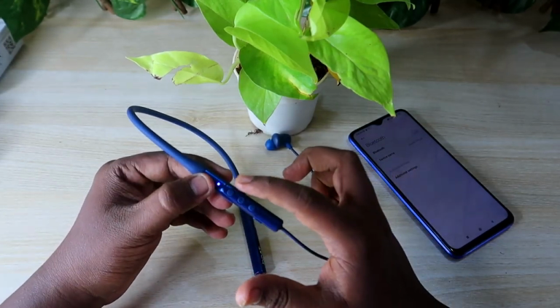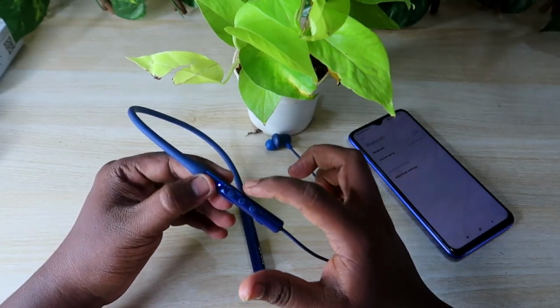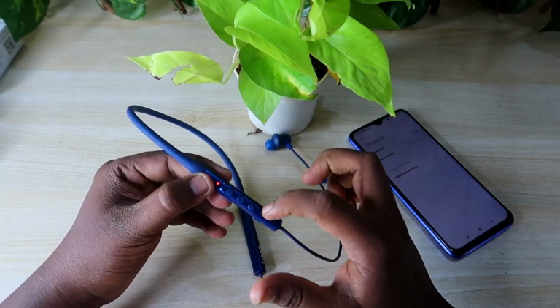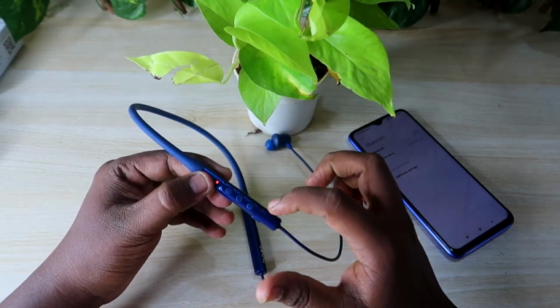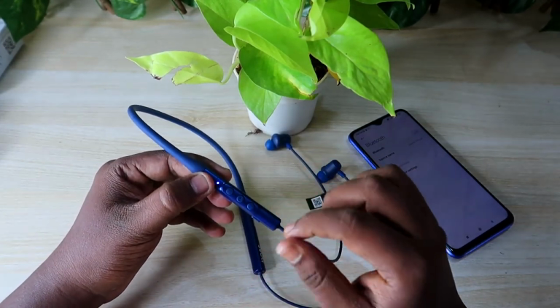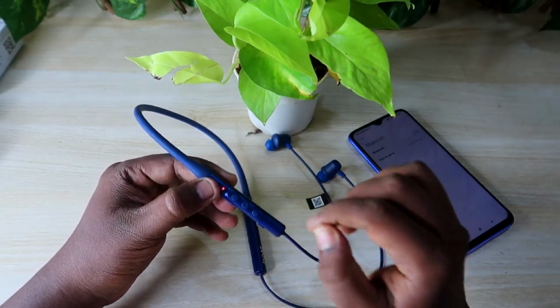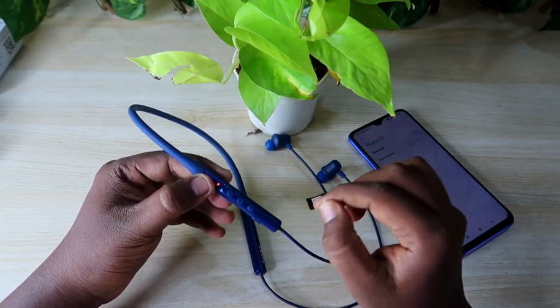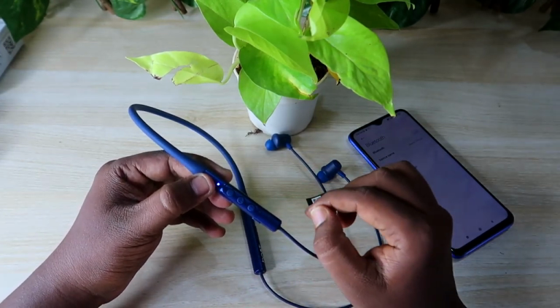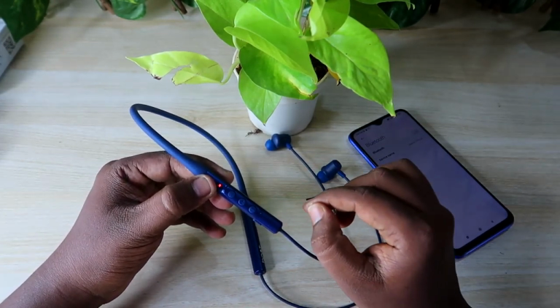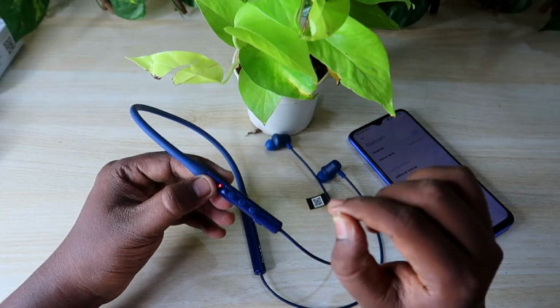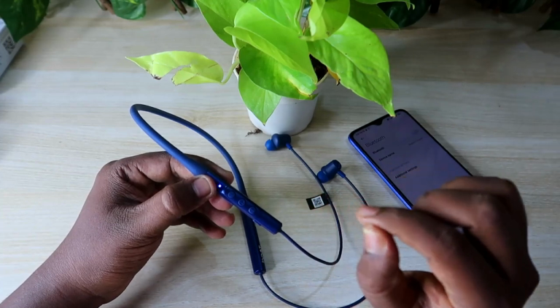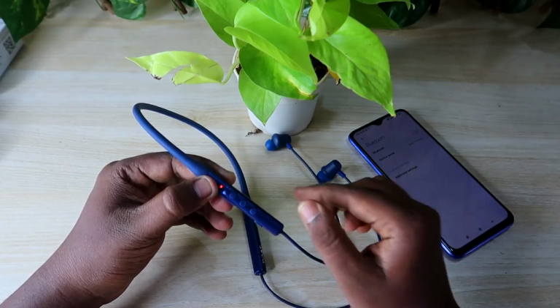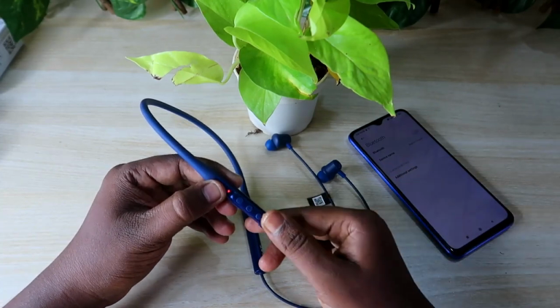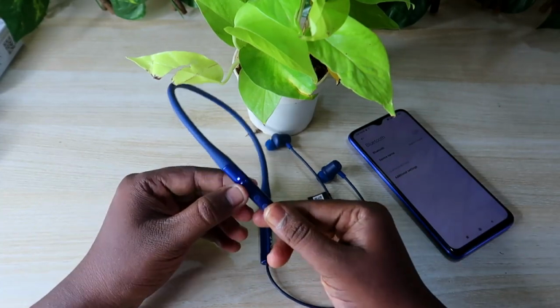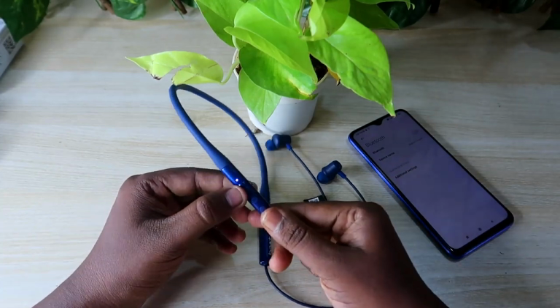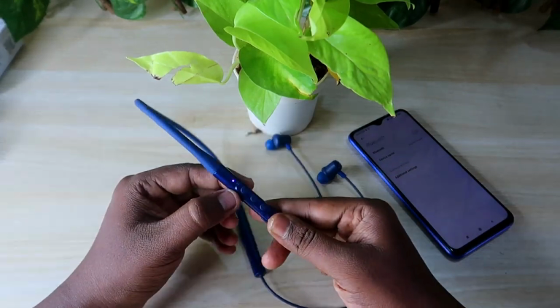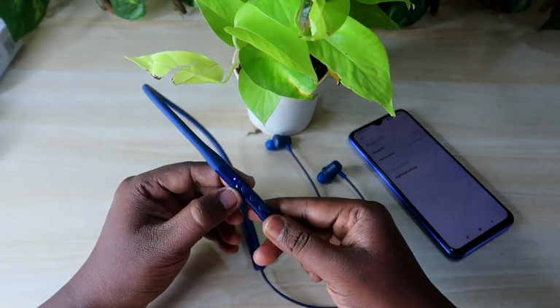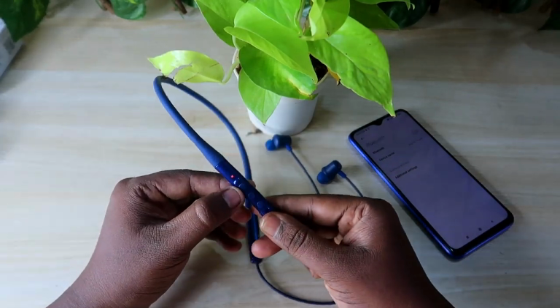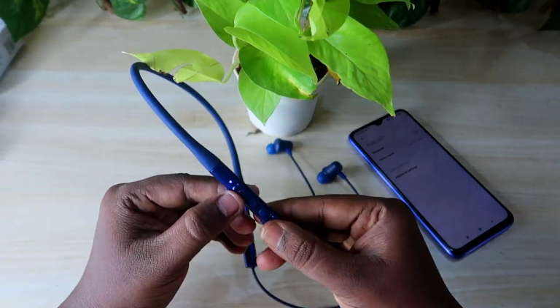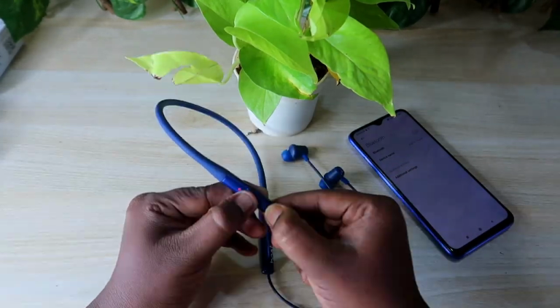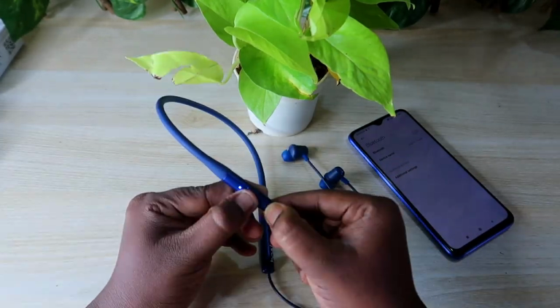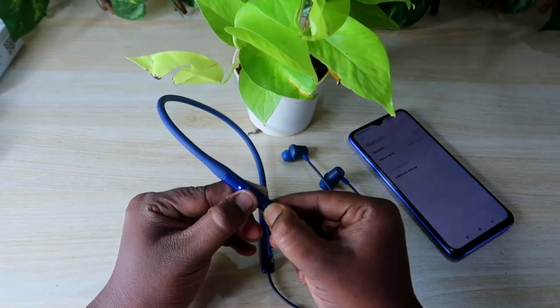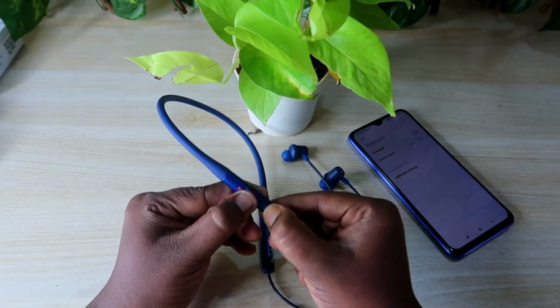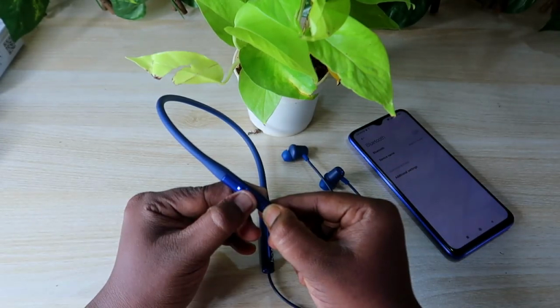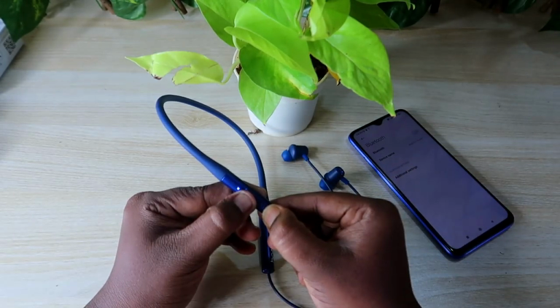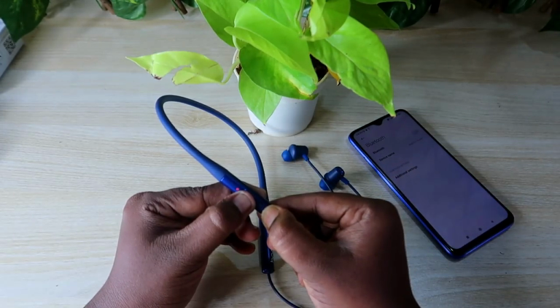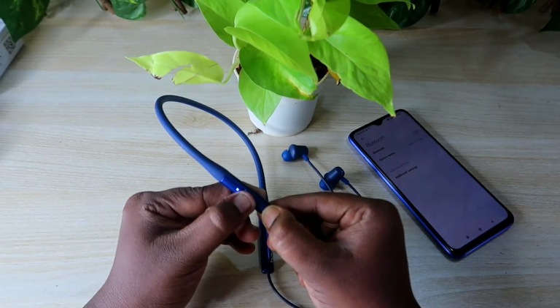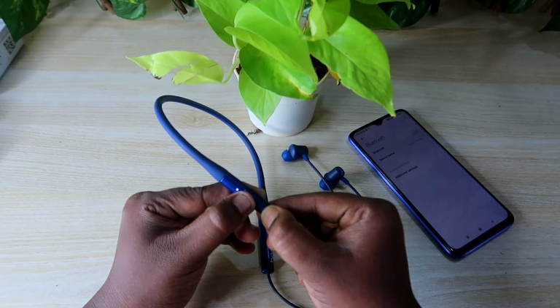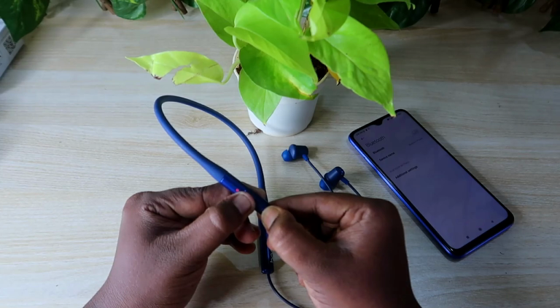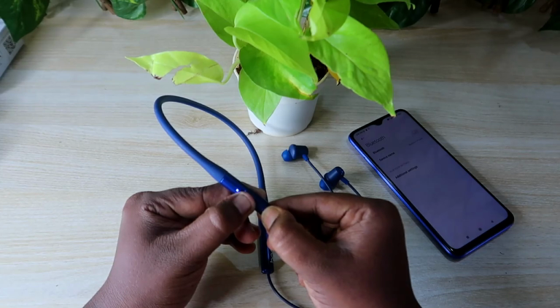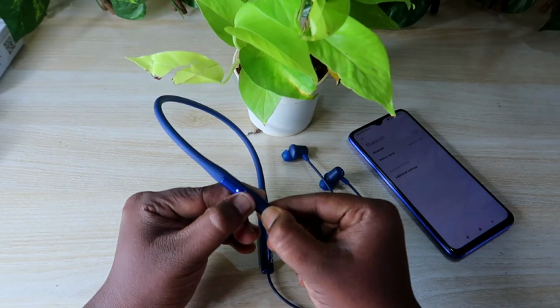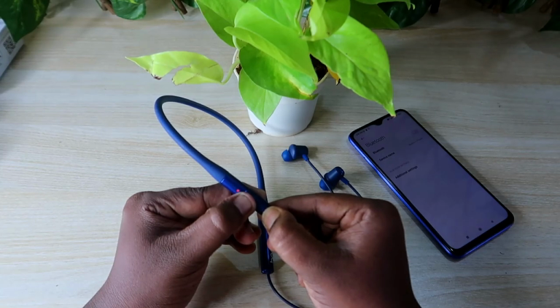To do the reset process, it's very simple. Just press and hold the plus button and minus button at the same time for five seconds. I'm going to do it now — one, two, three, four, five.